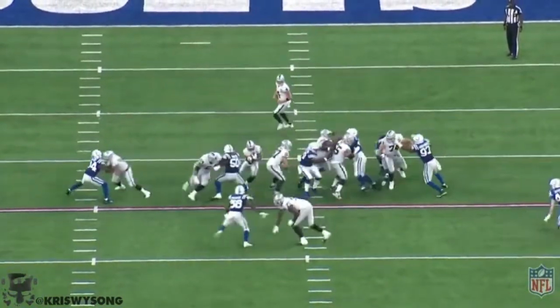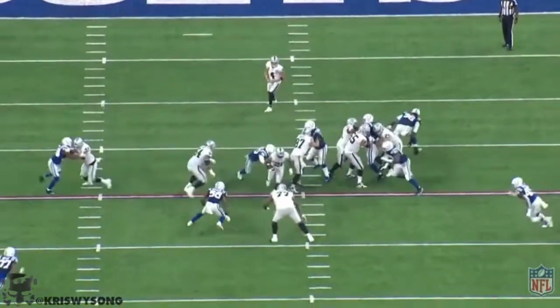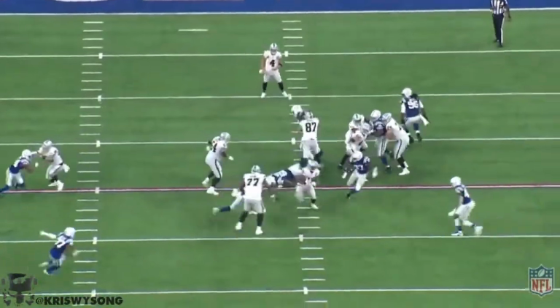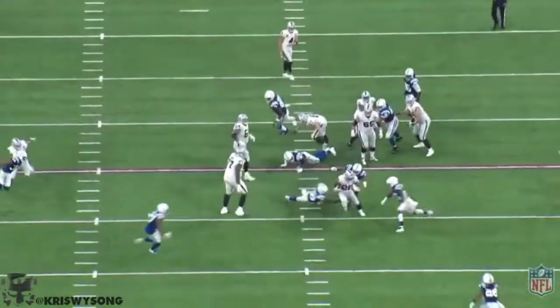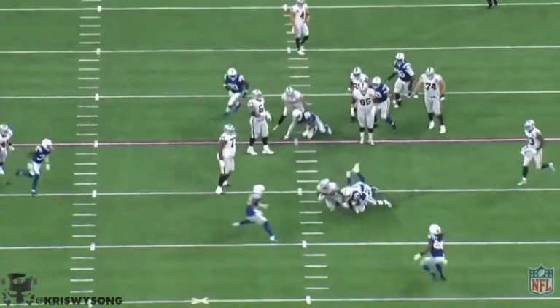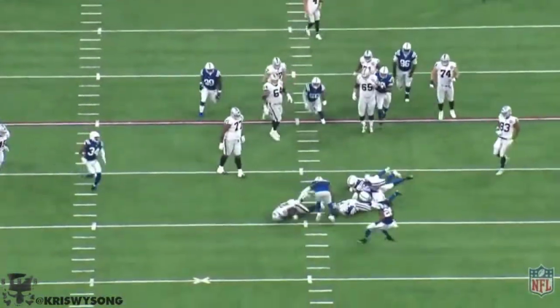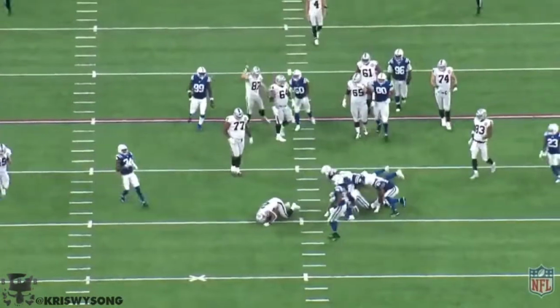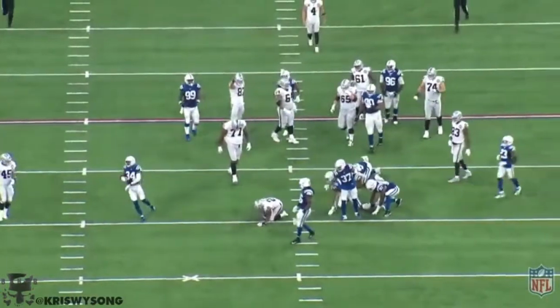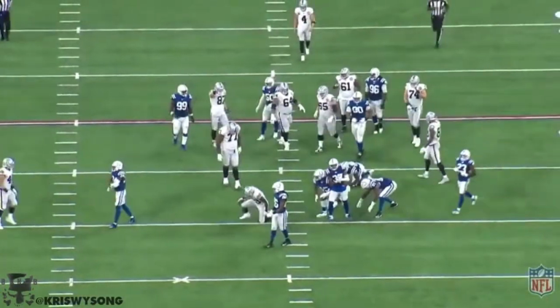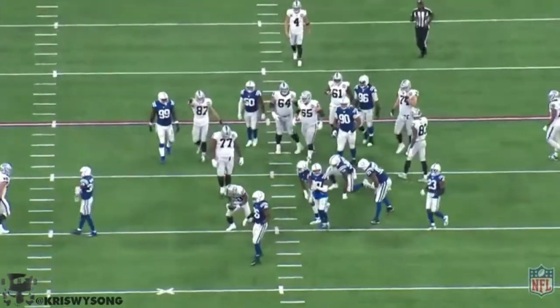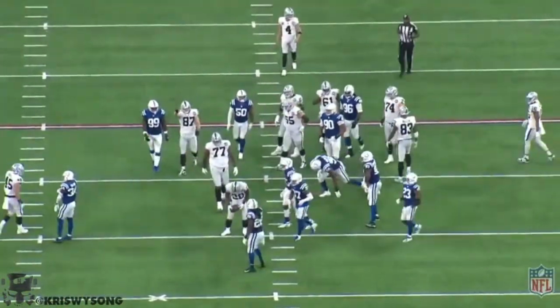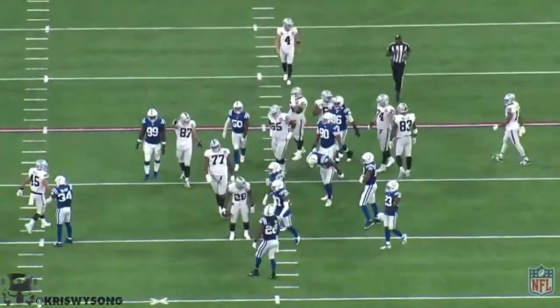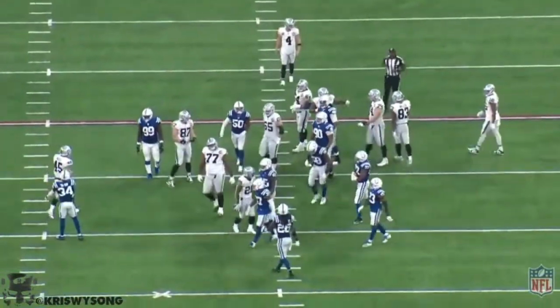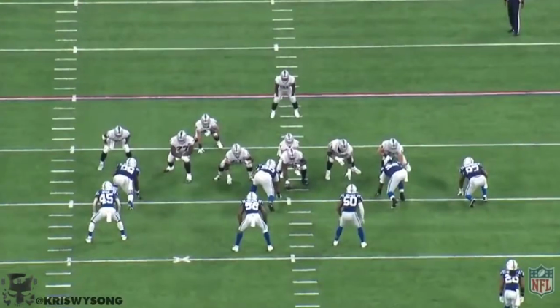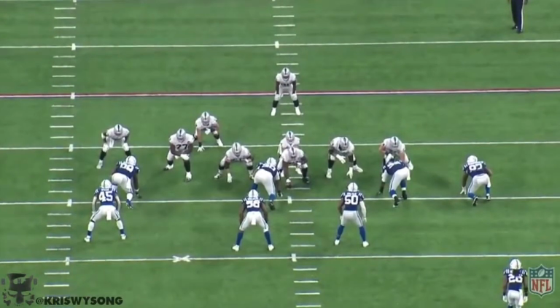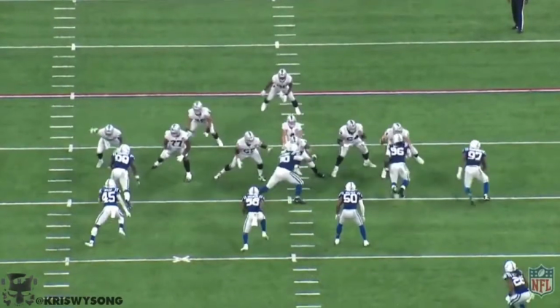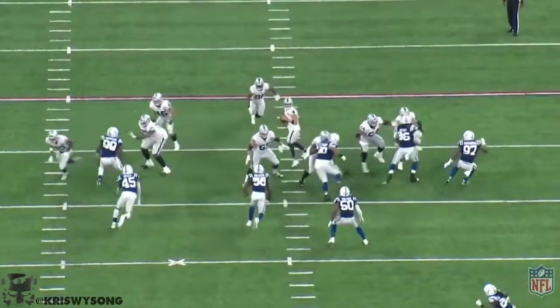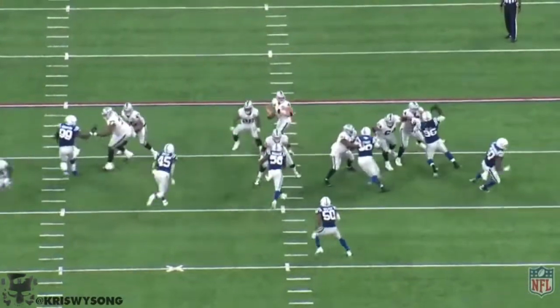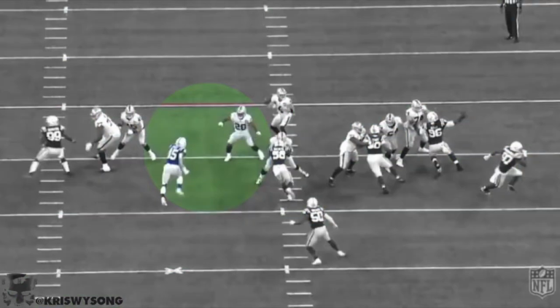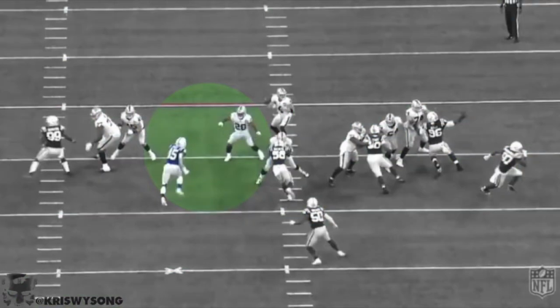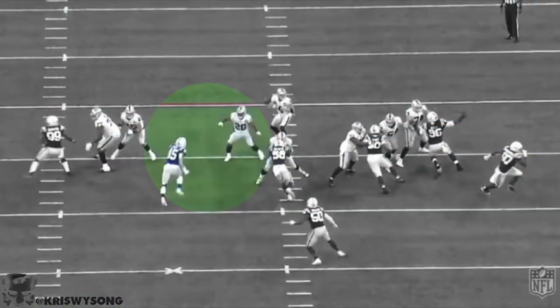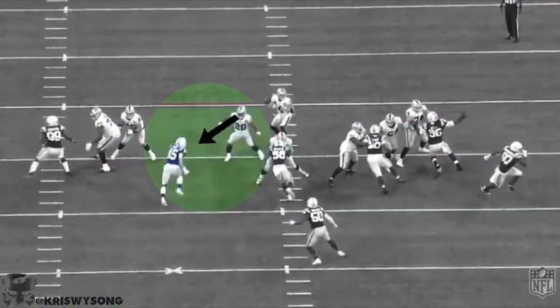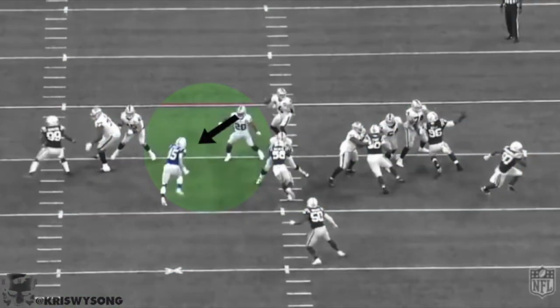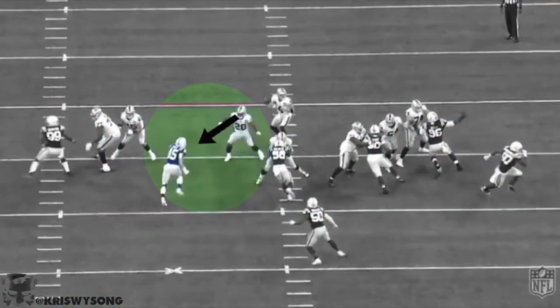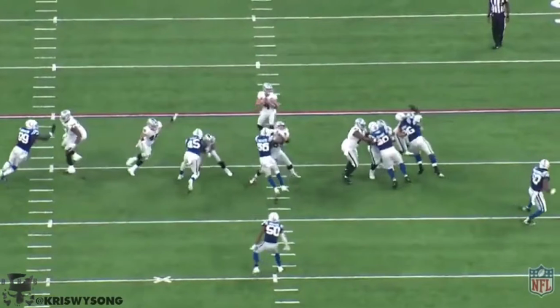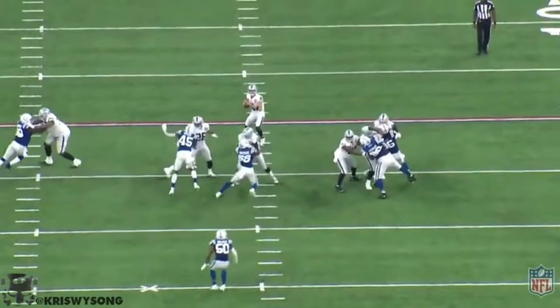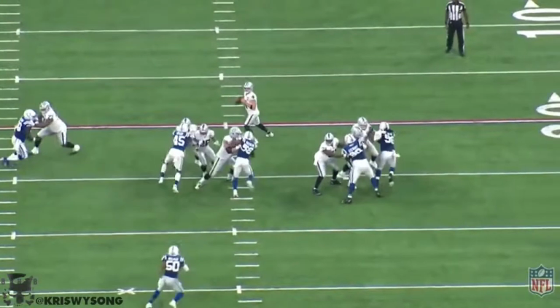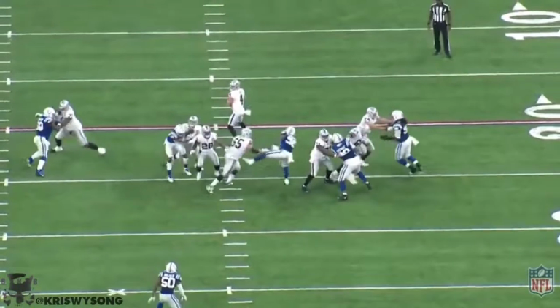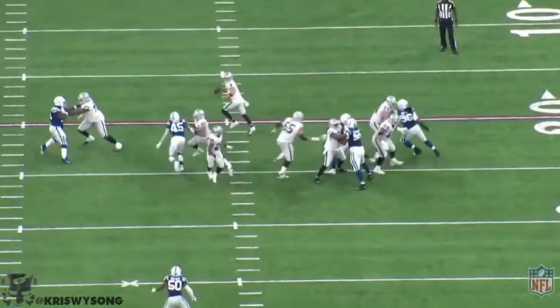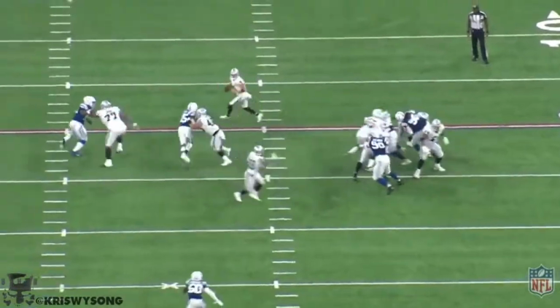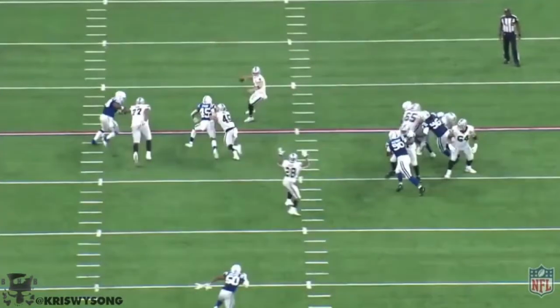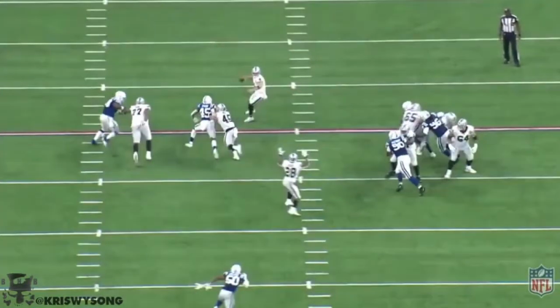Another nice run here in between the tackles. Just finishes with the contact. Really nice job by the Raiders up front. And here's a great part of Jacobs' game — pass protection even as a rookie. He sees the linebacker coming in and slams him. Then he releases.